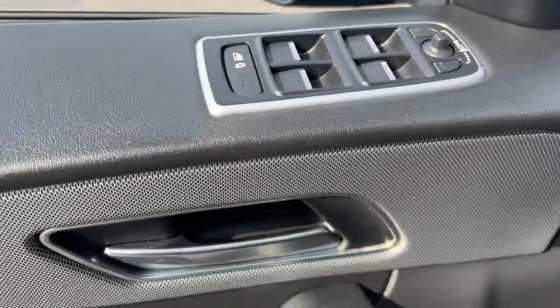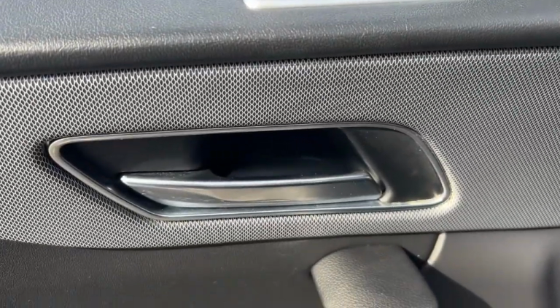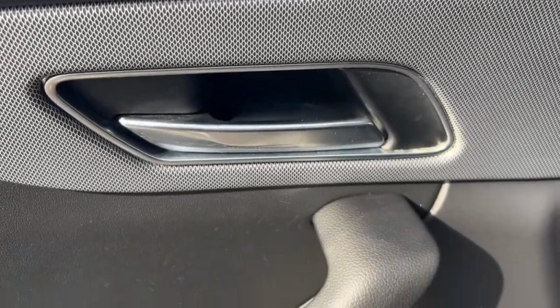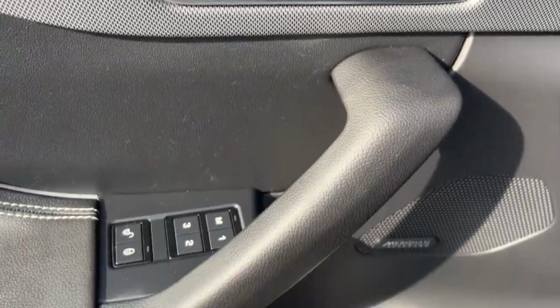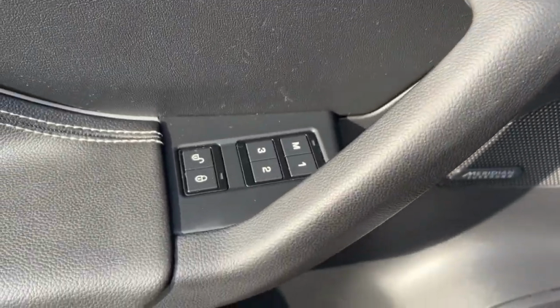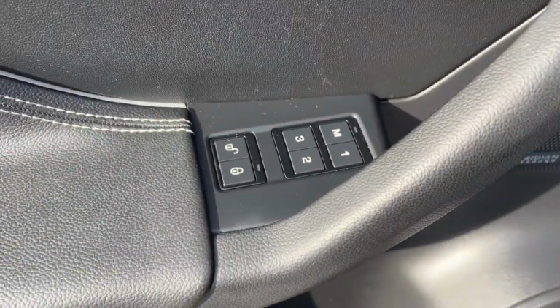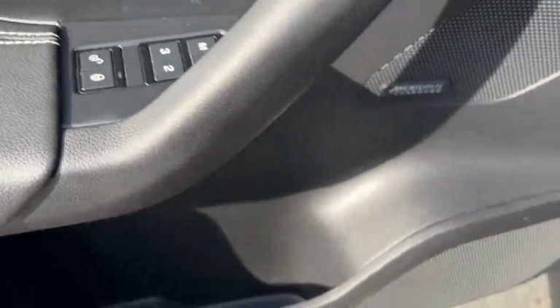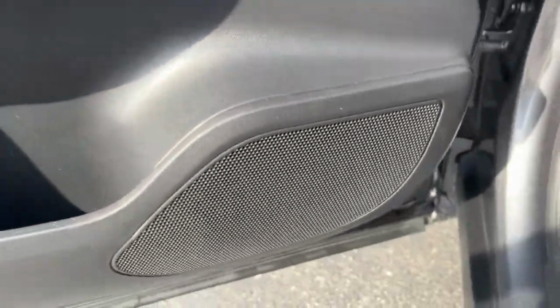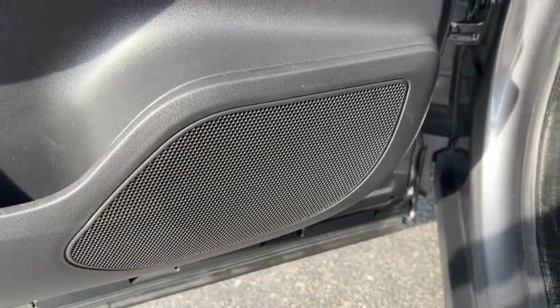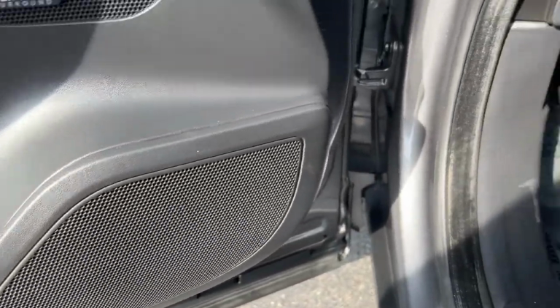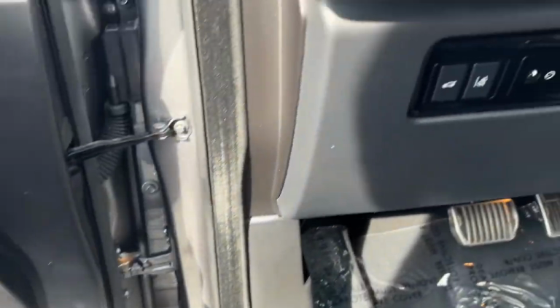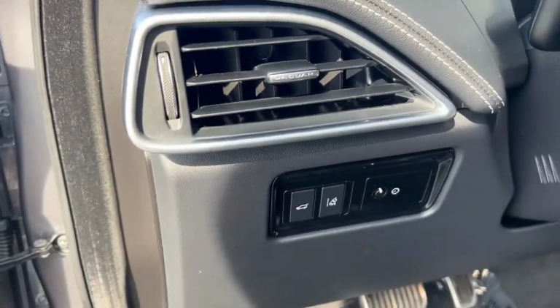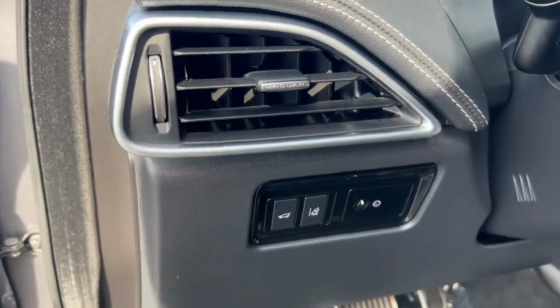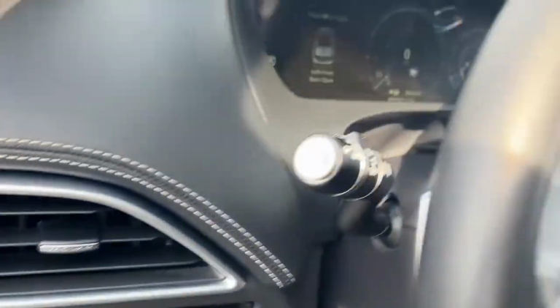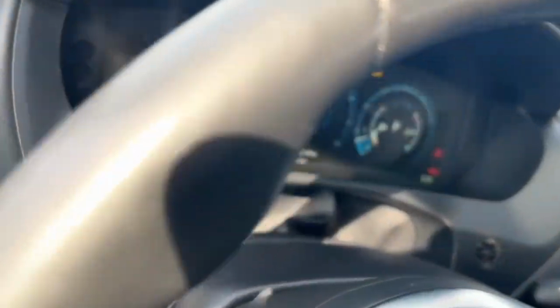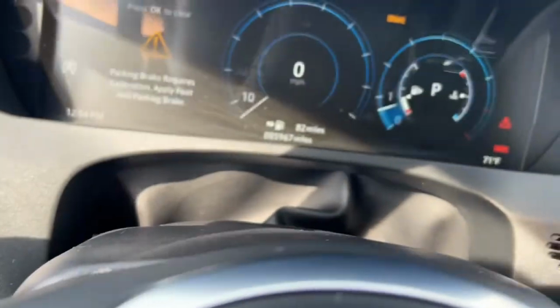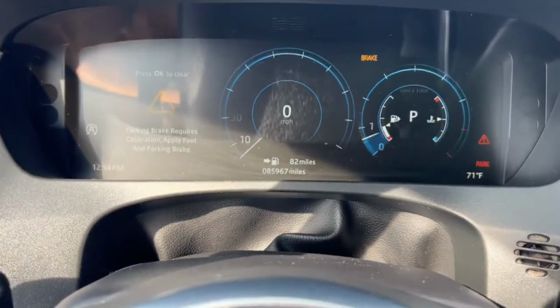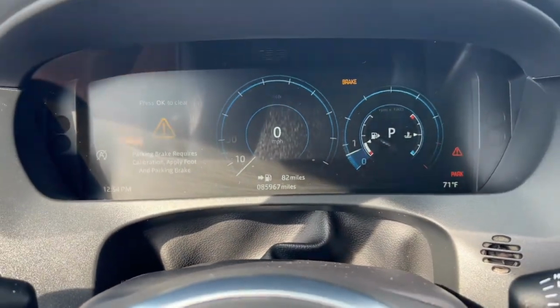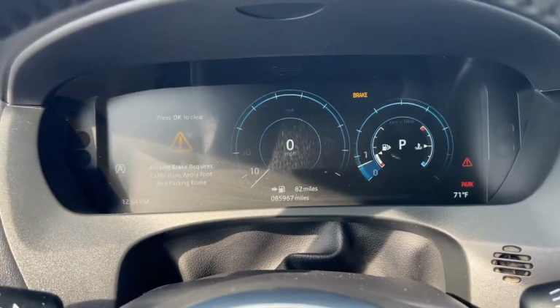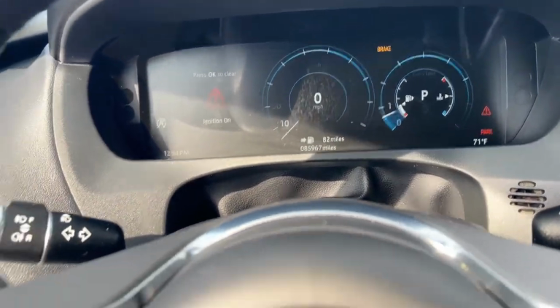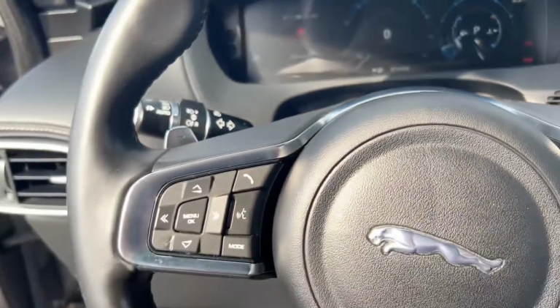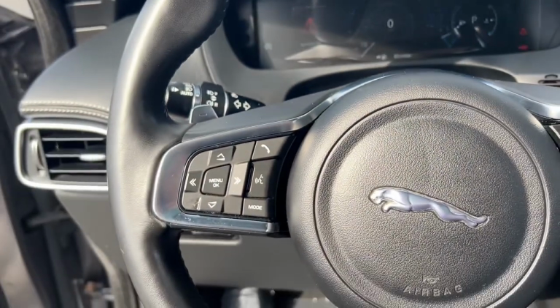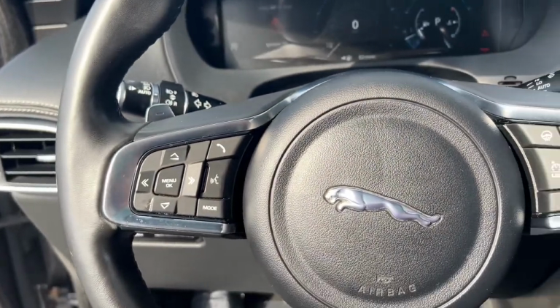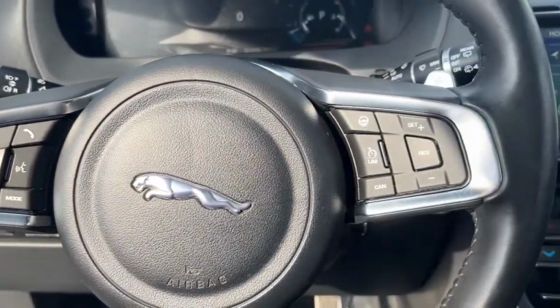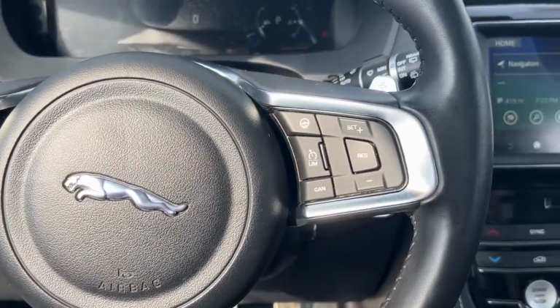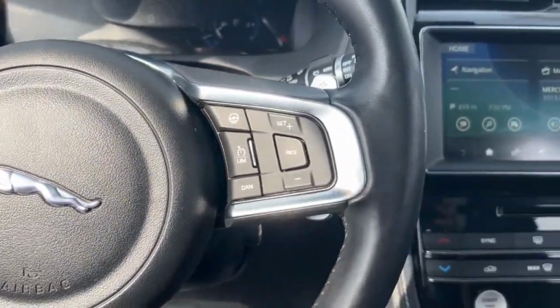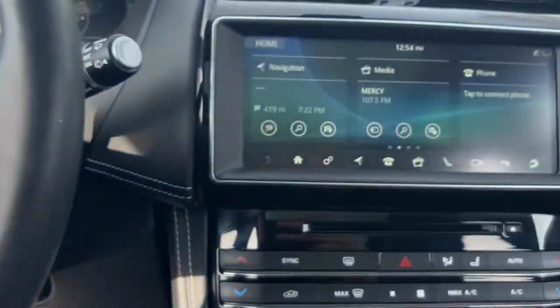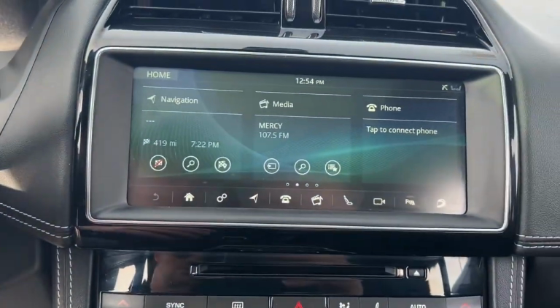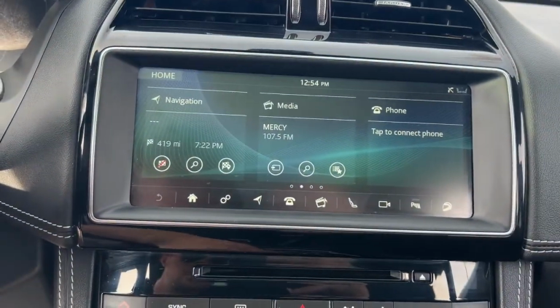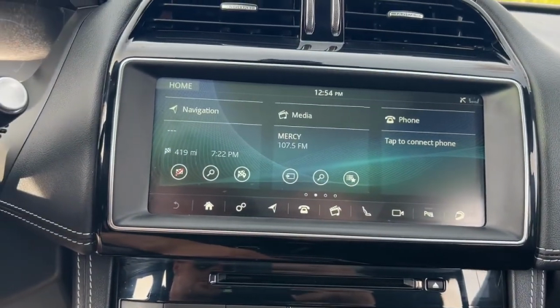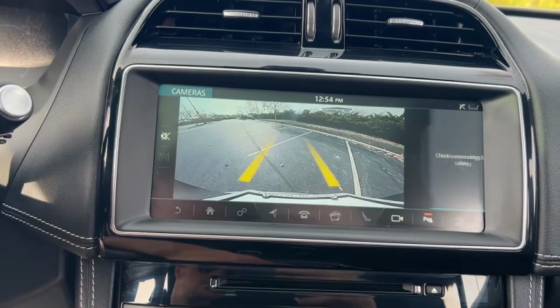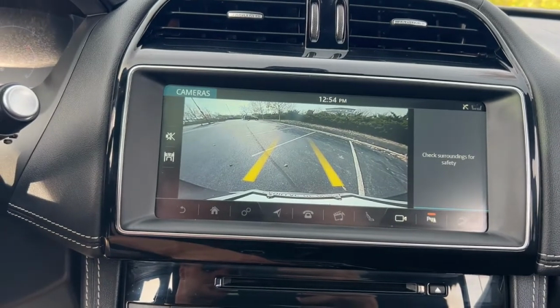All-wheel drive capability, driver assist safety features, flexible interior space, sensuous lines, and a thrilling drive are yours in this midsize luxury crossover with distinctive motorsport DNA. The following are some of this vehicle's highlighted options.